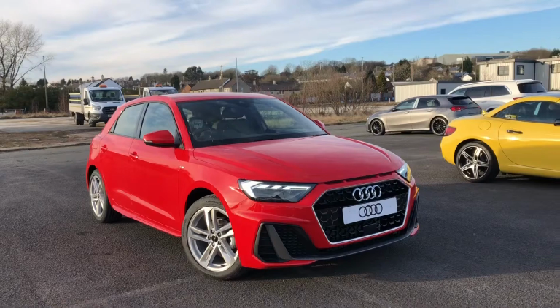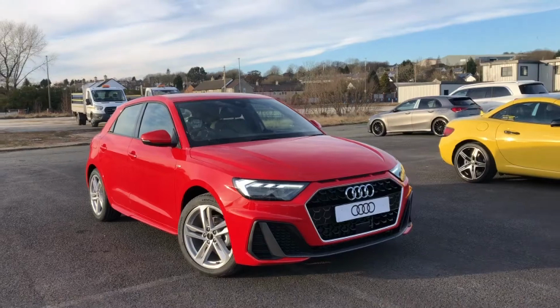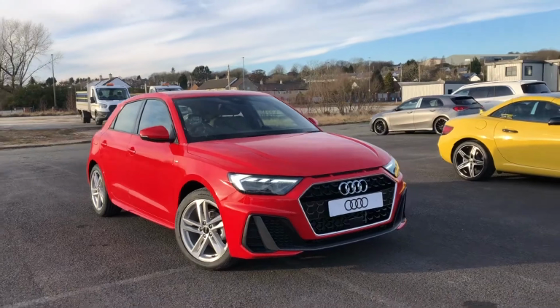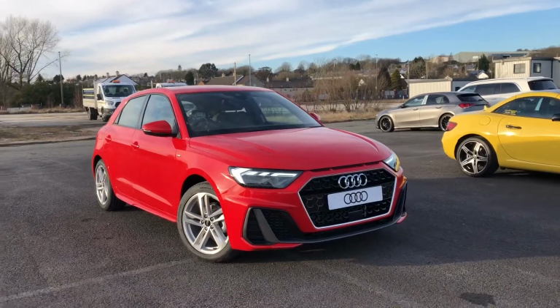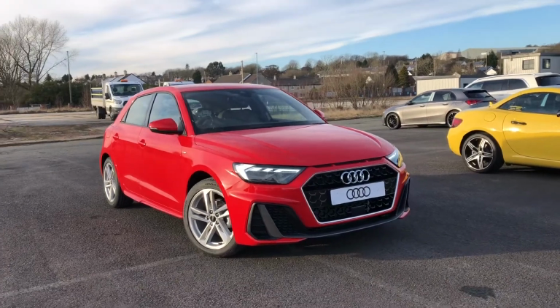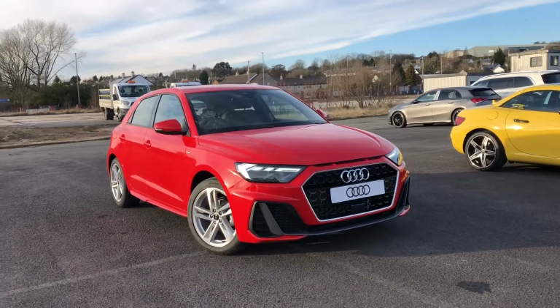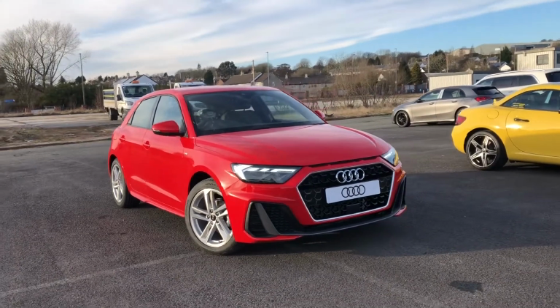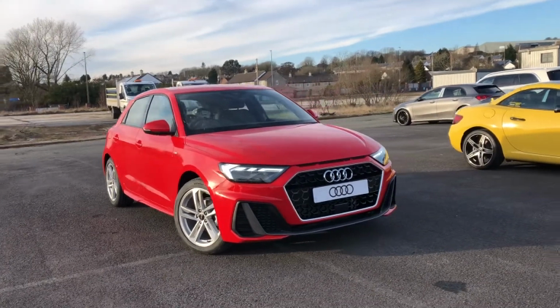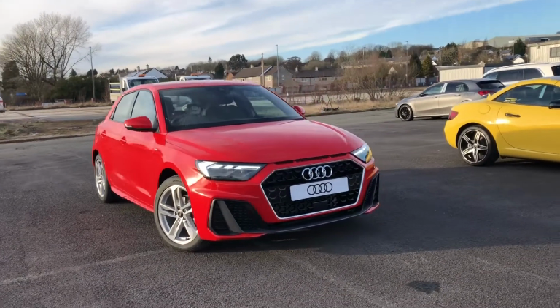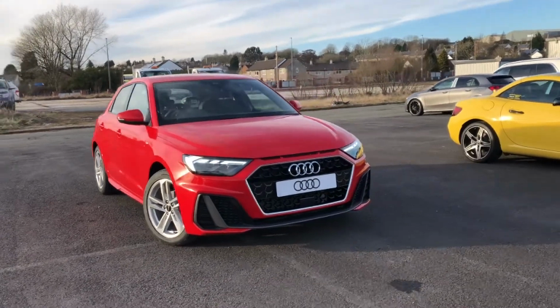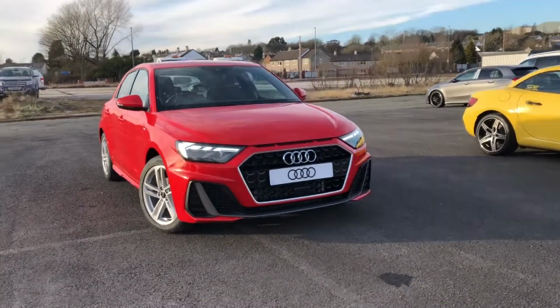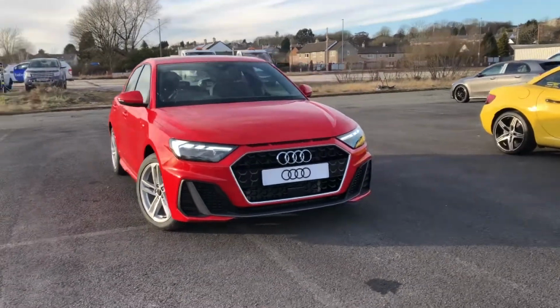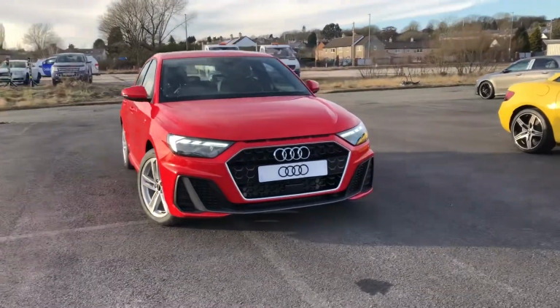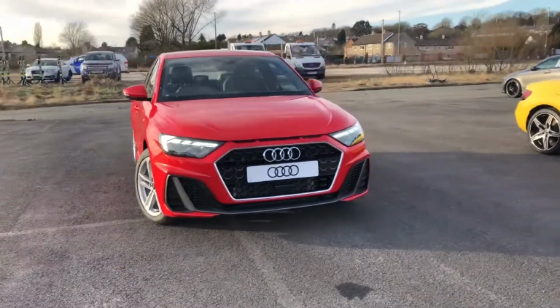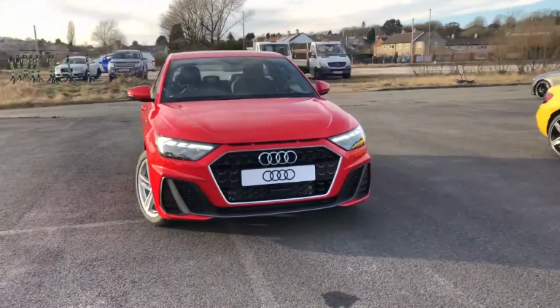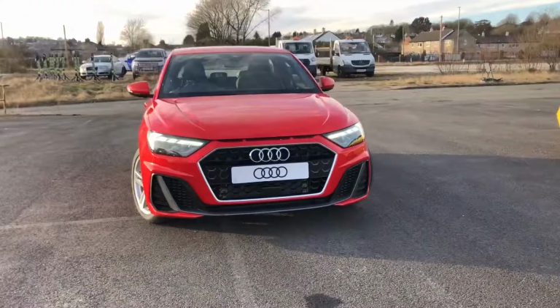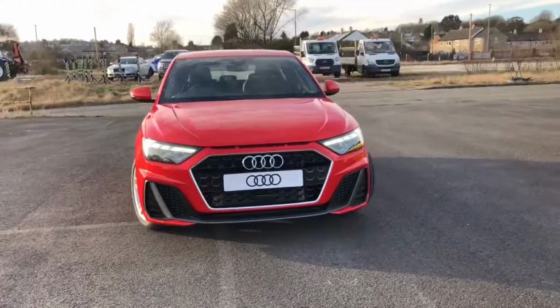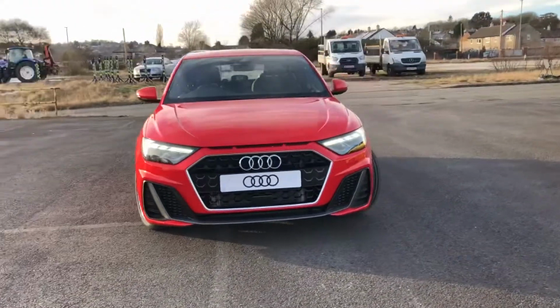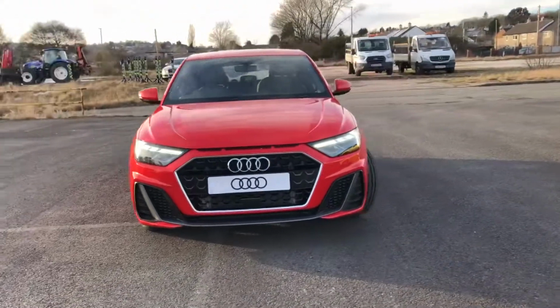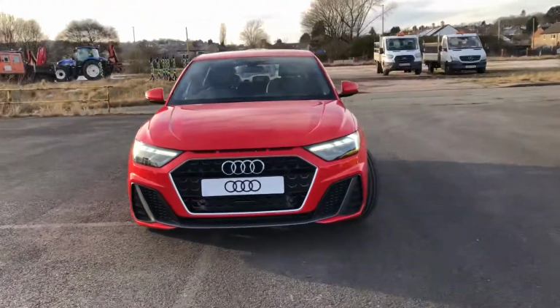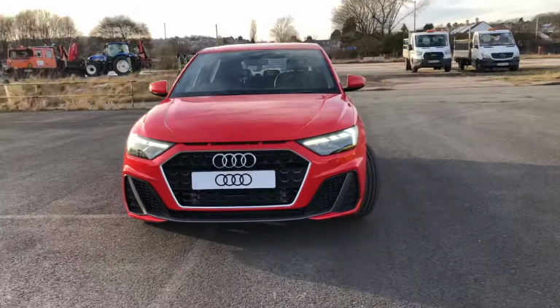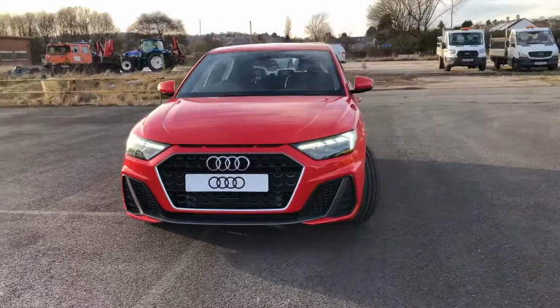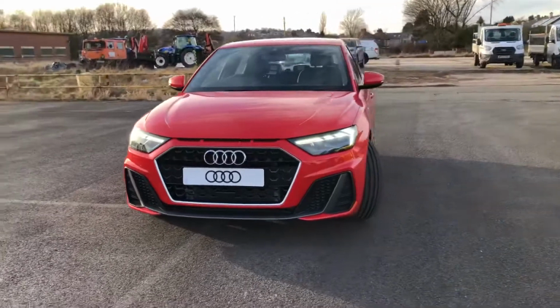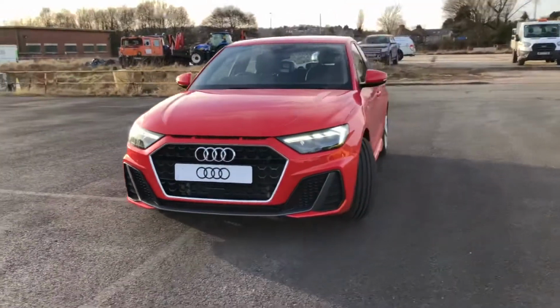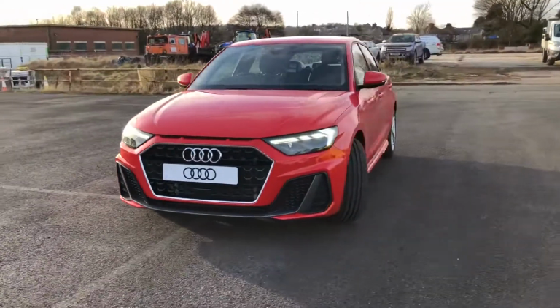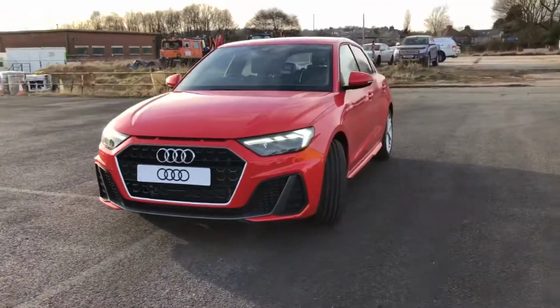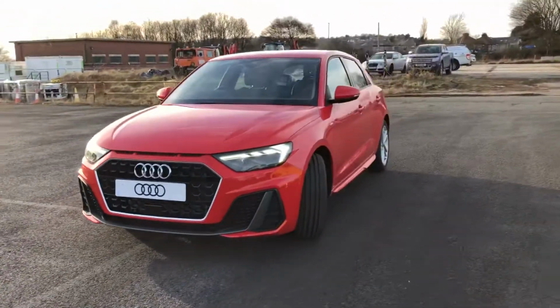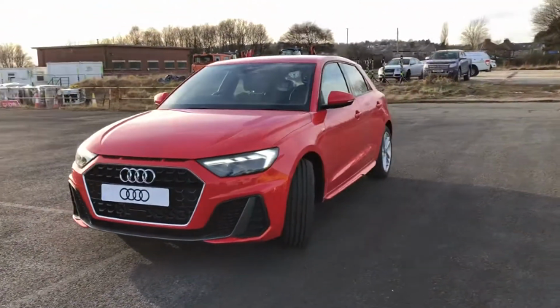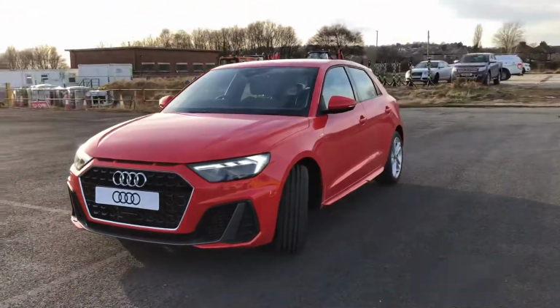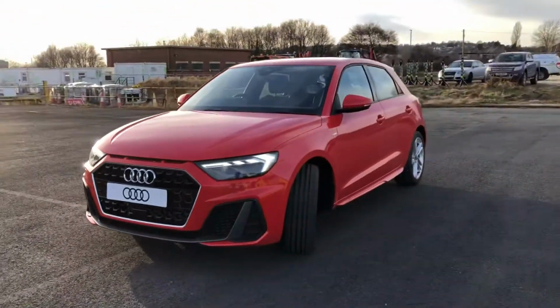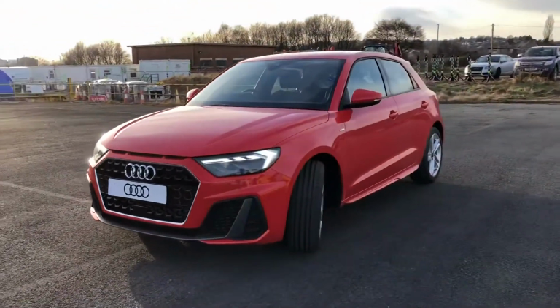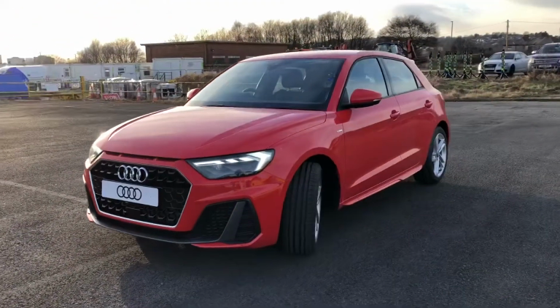Hi and welcome to Boppin' Audi. My name is Fiona and today I'm going to be giving you a quick tour of this Audi E1 S line finished in Masano red.